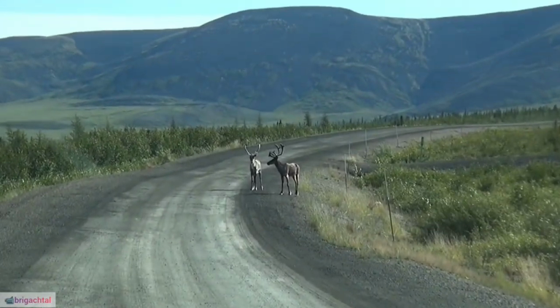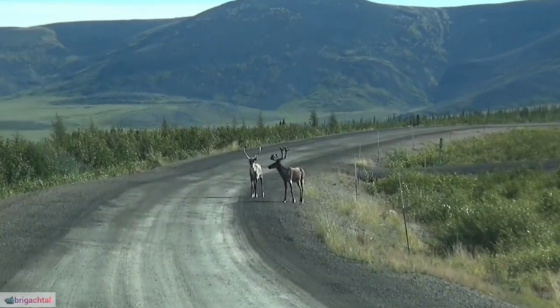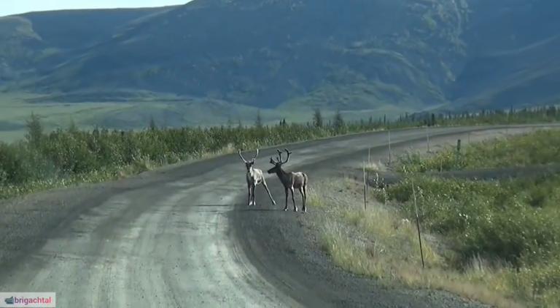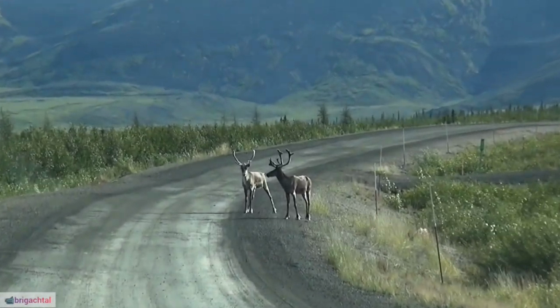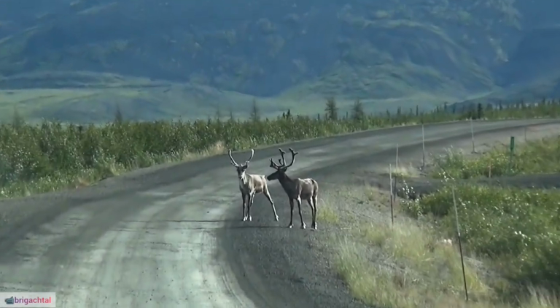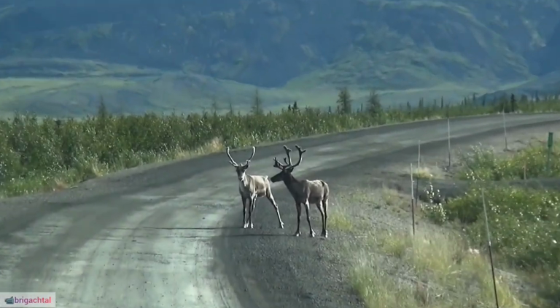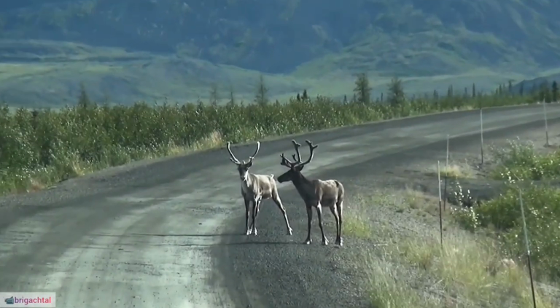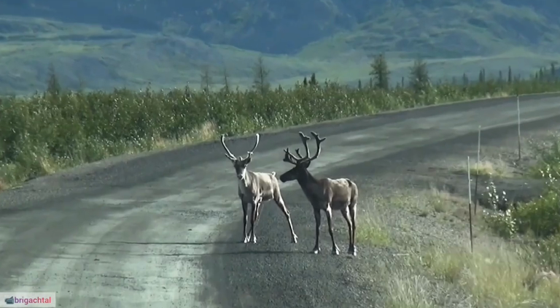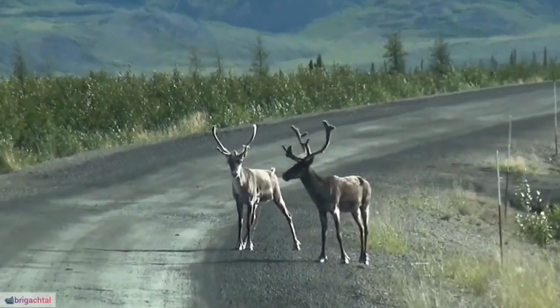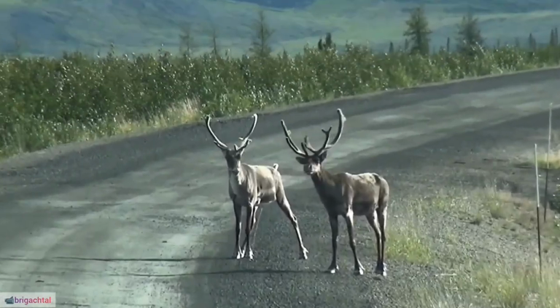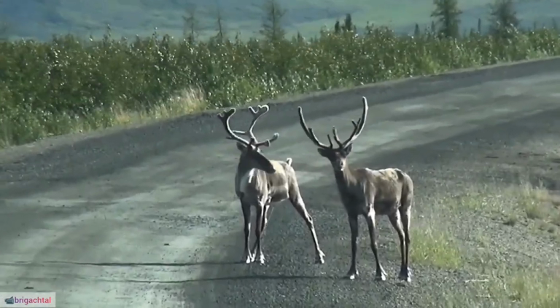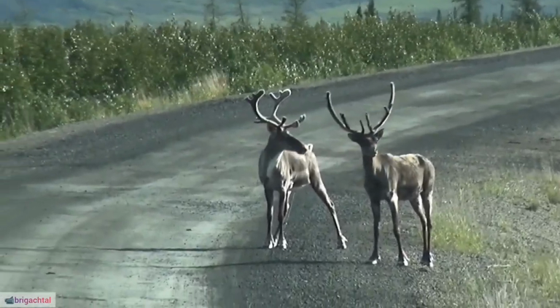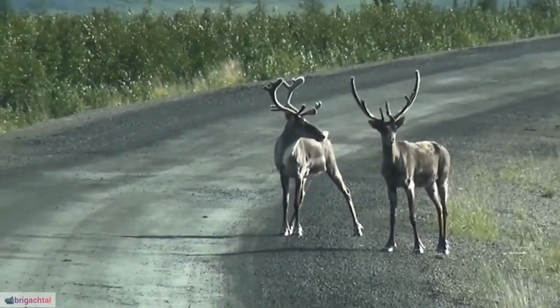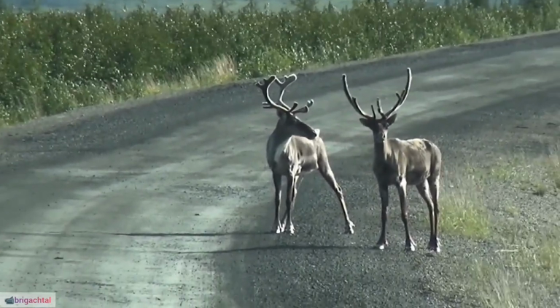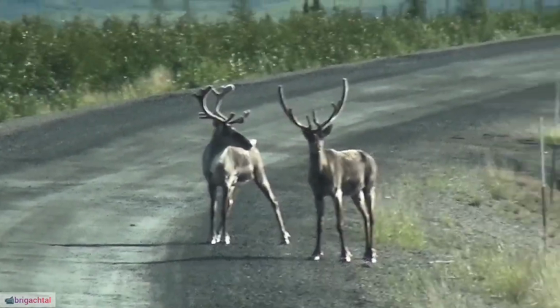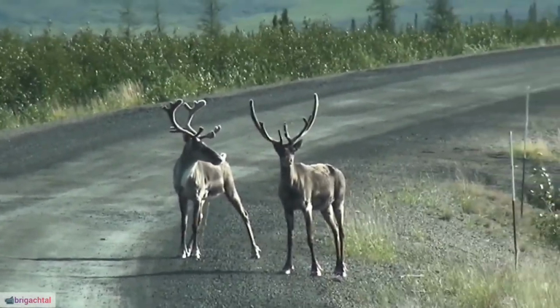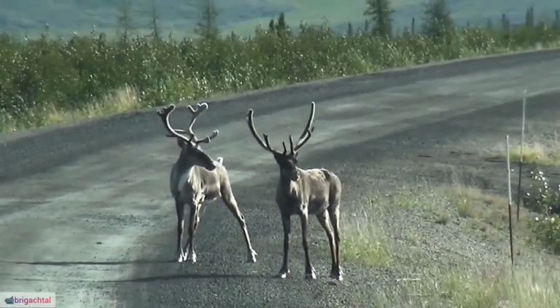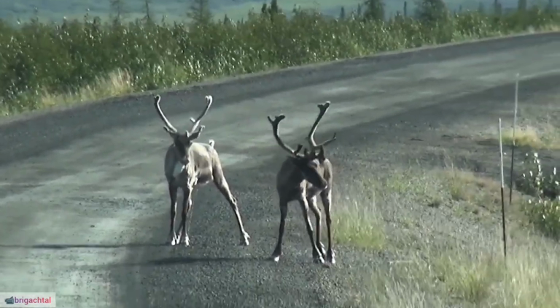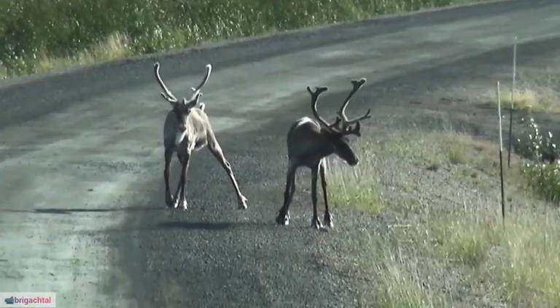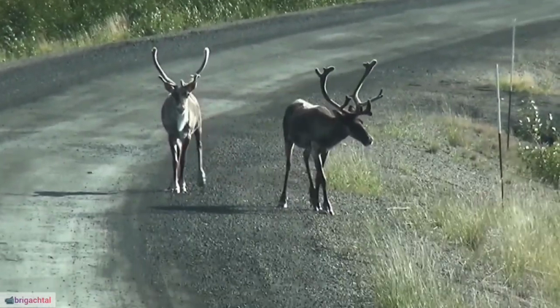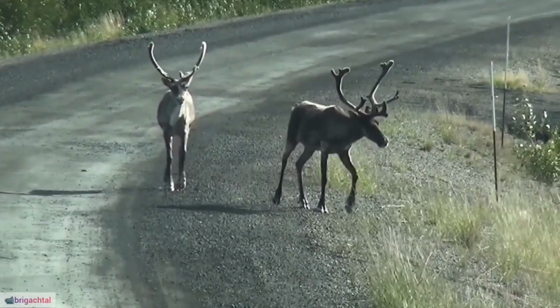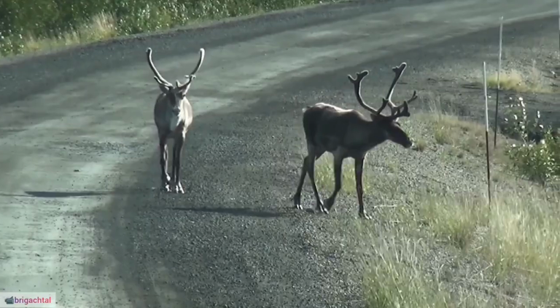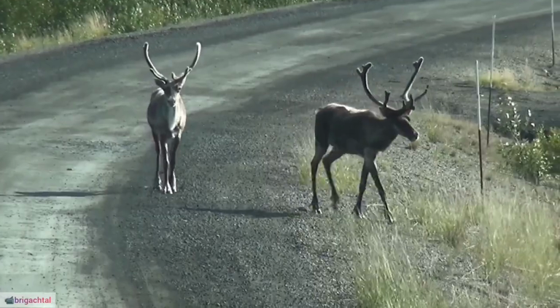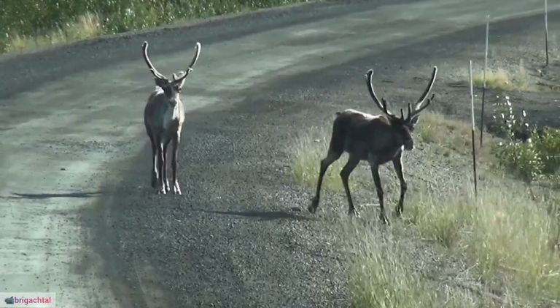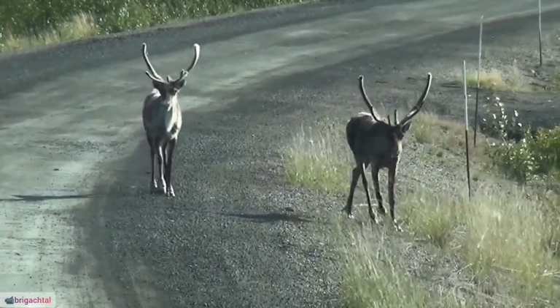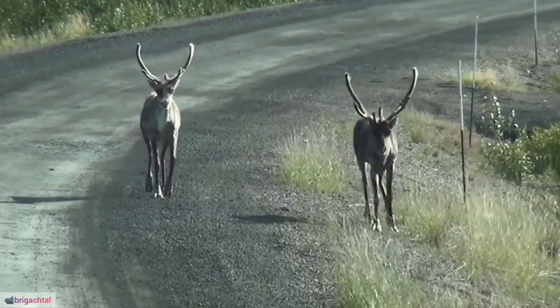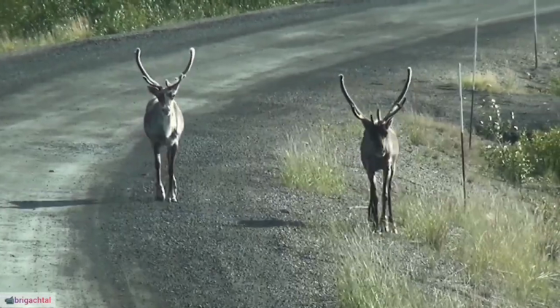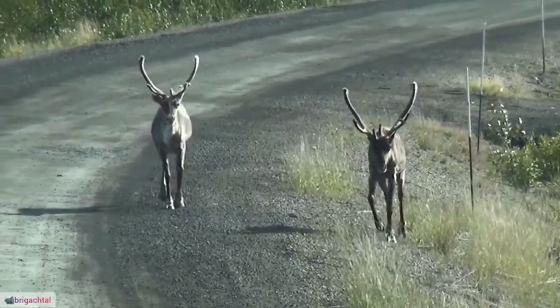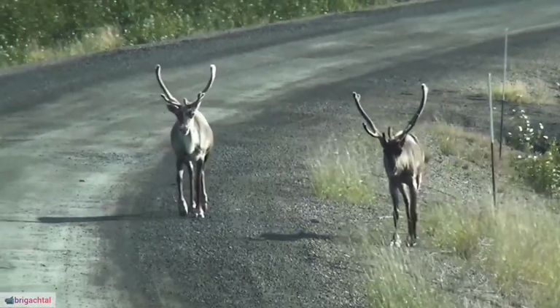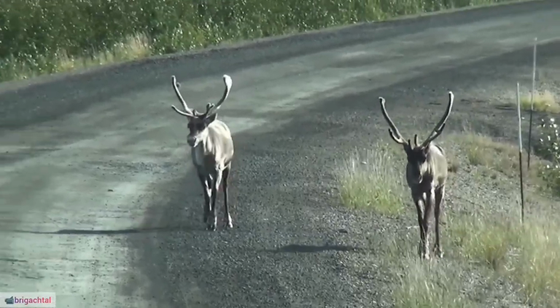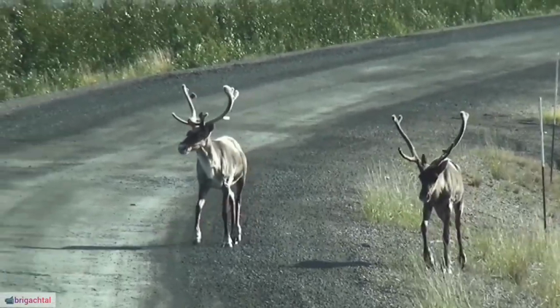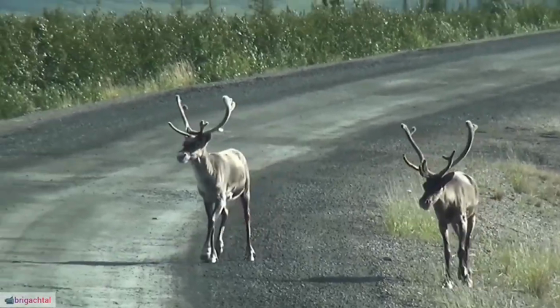9. Social Hierarchies. Within herds, reindeer establish social hierarchies, with dominant individuals having better access to food, mating opportunities, and prime resting spots.